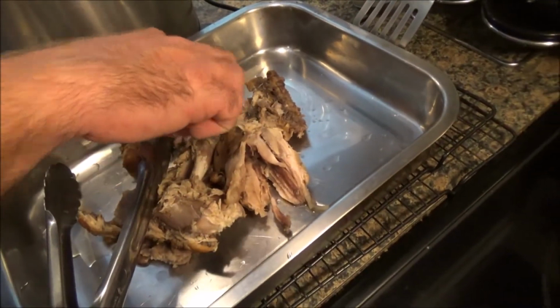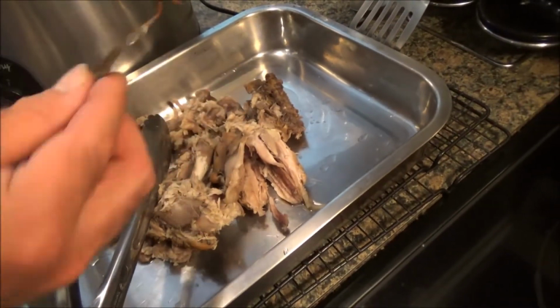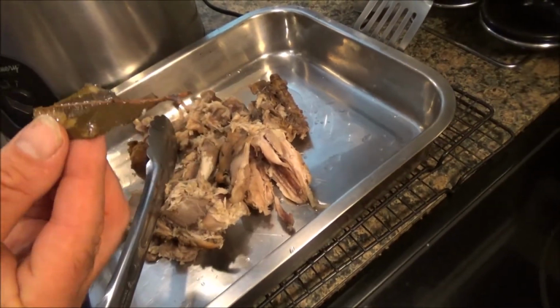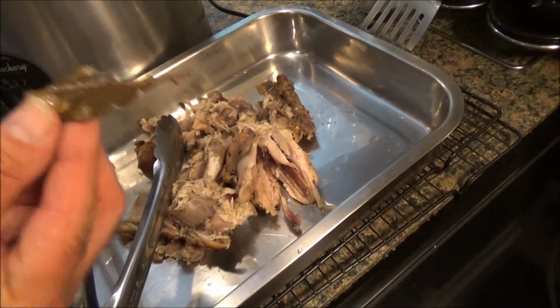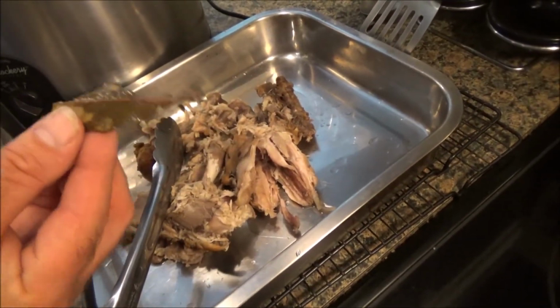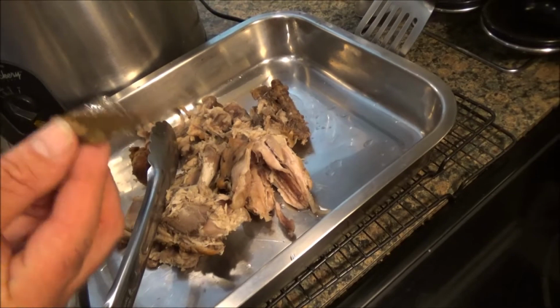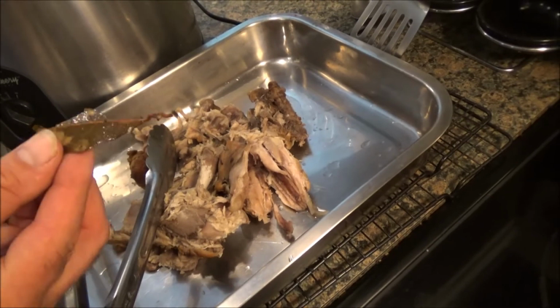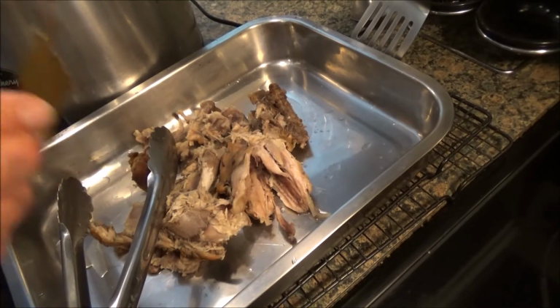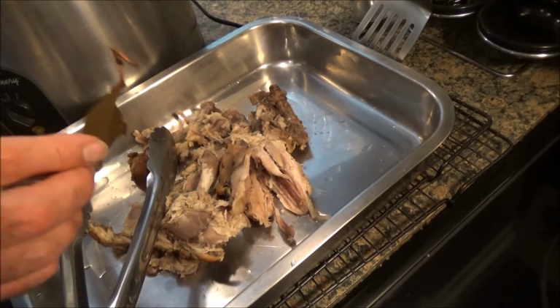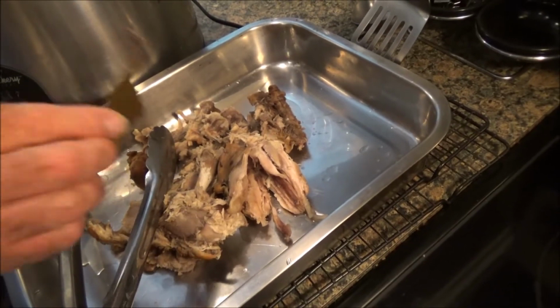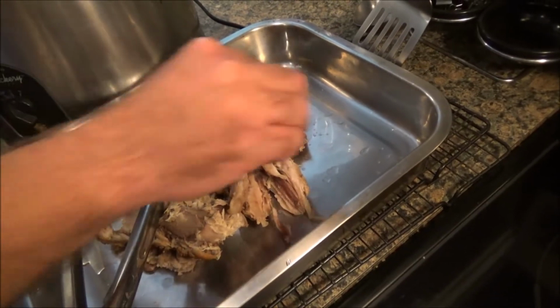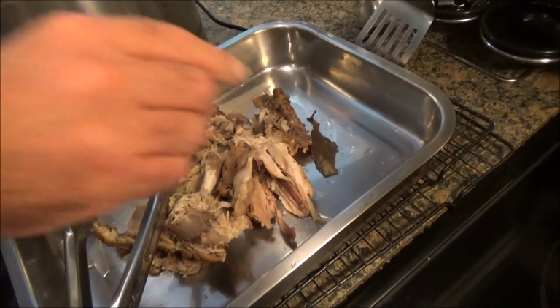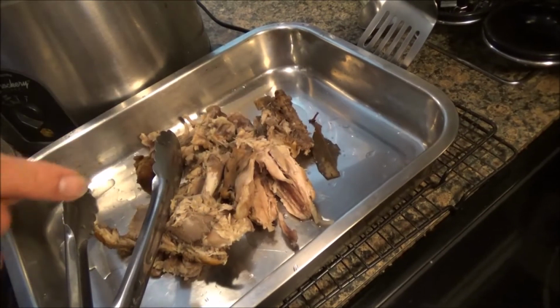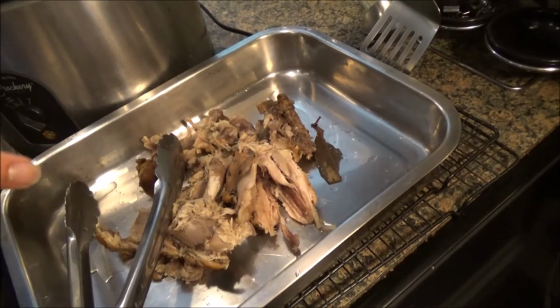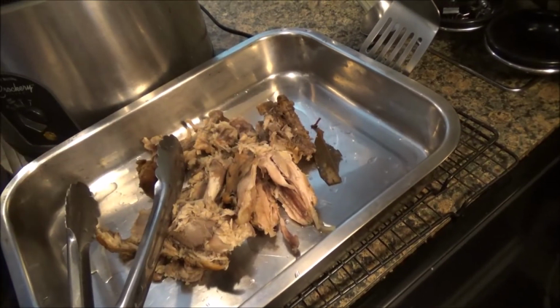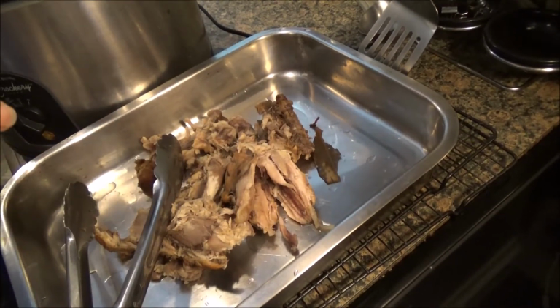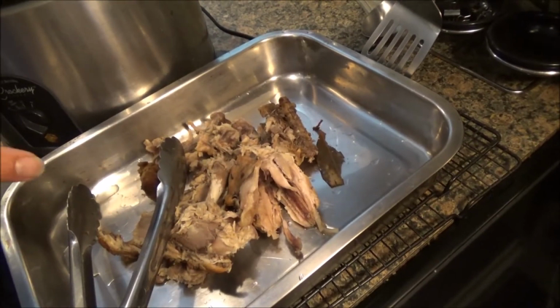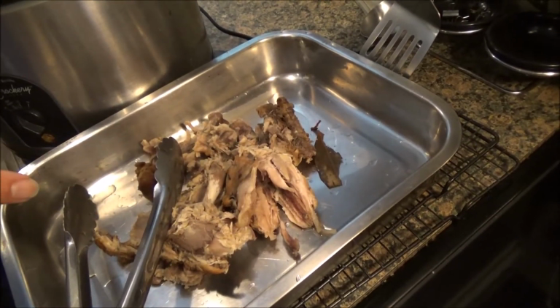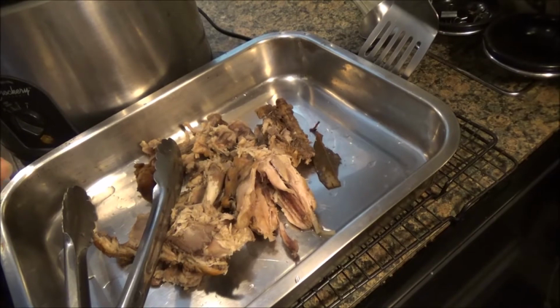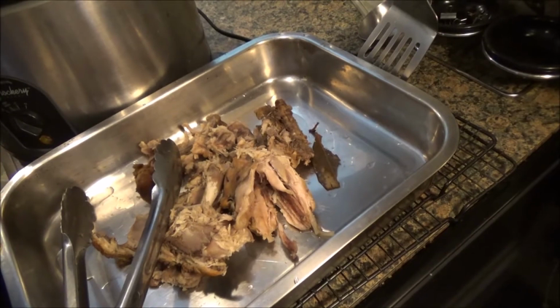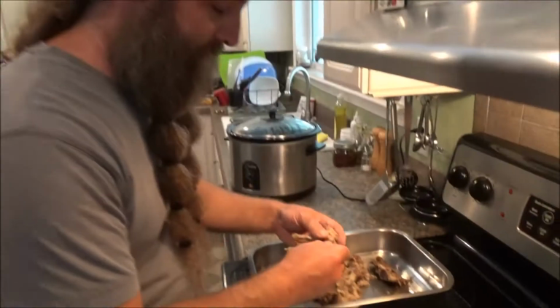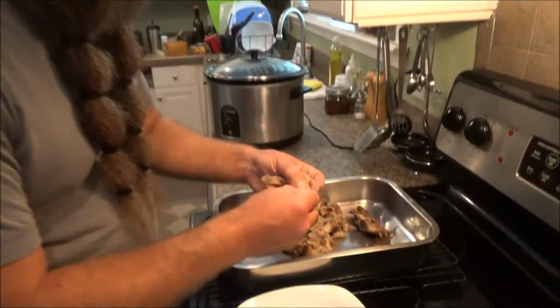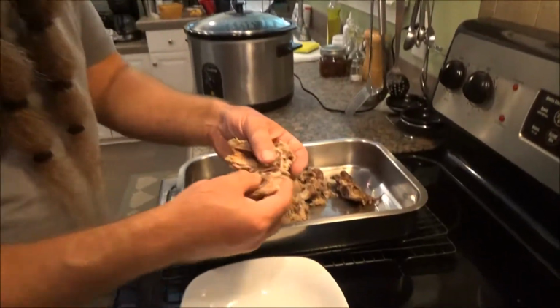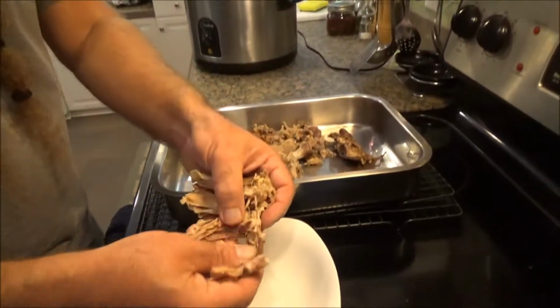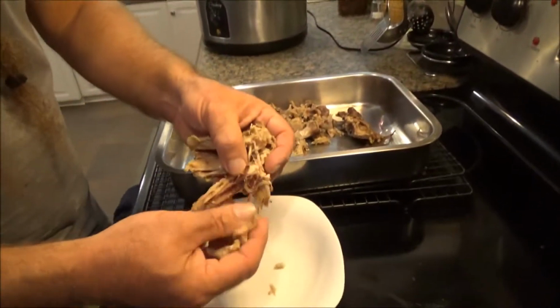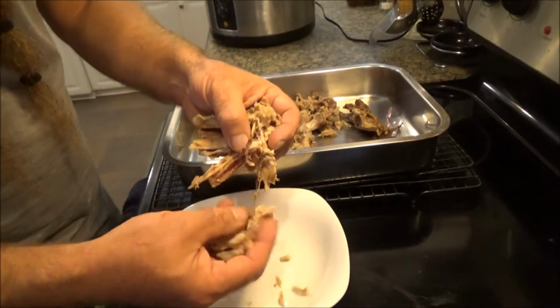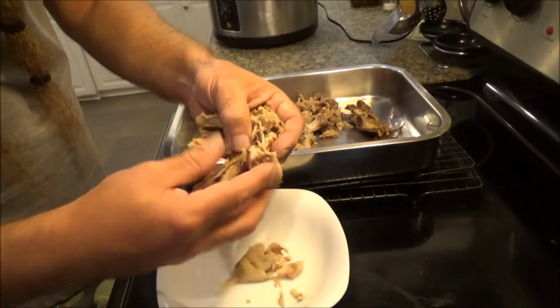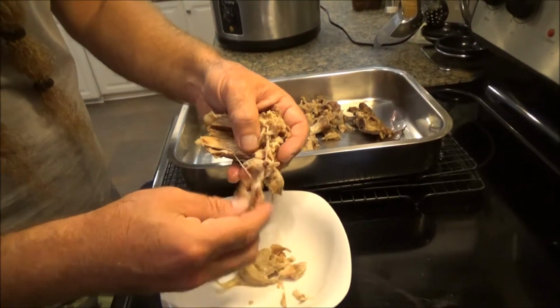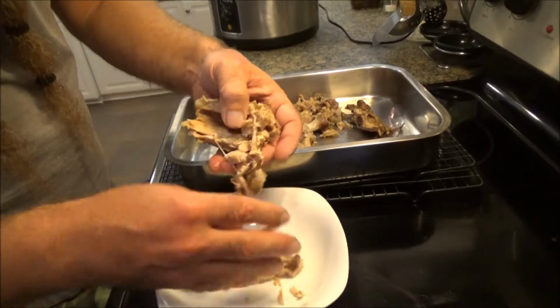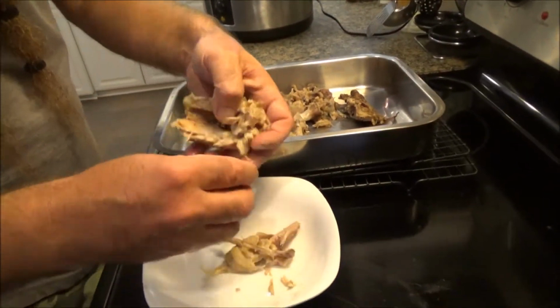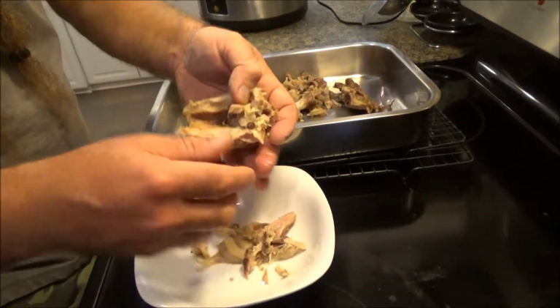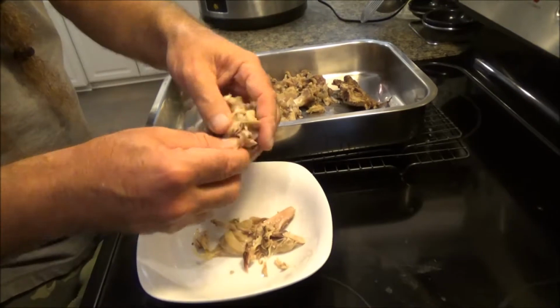These are bay leaves from the property. I'll do another video on the bay leaves. Make sure you know what you're doing when you're collecting wild plants for food. Look at how tender that chicken is when you slow cook it.